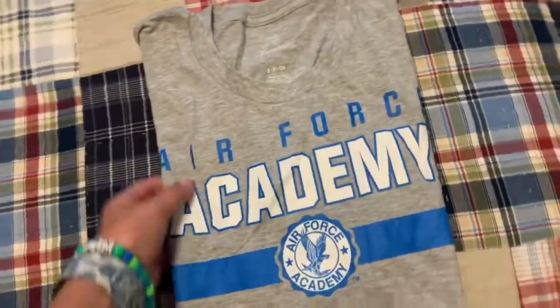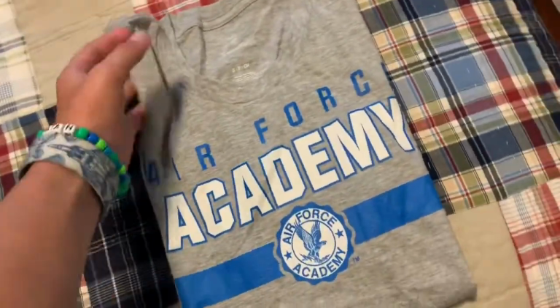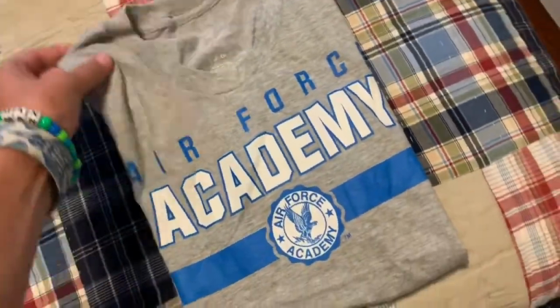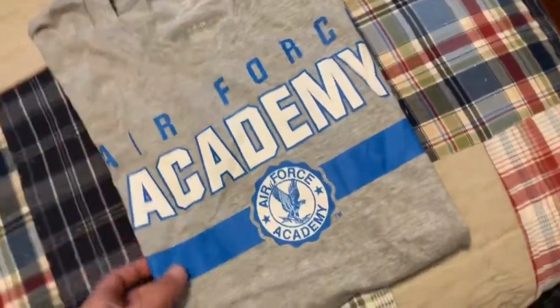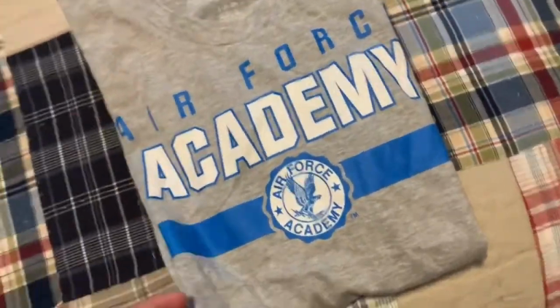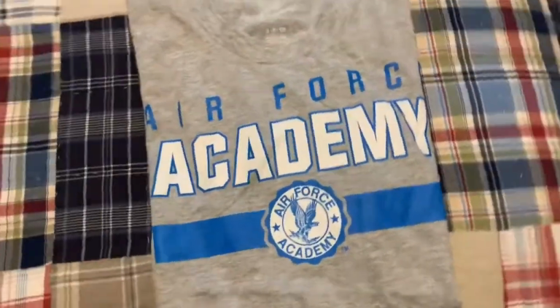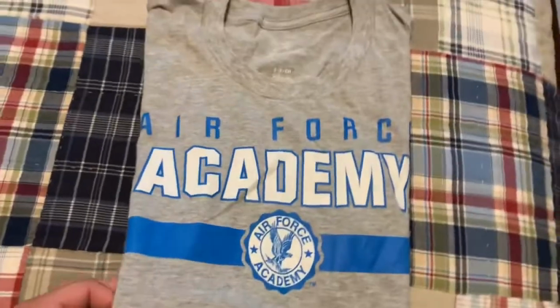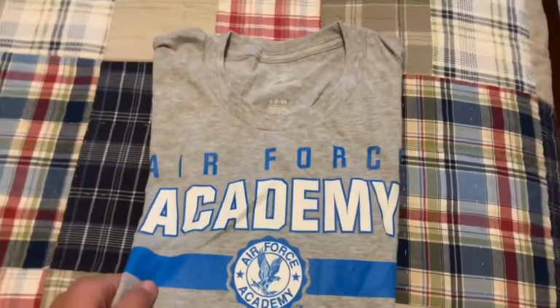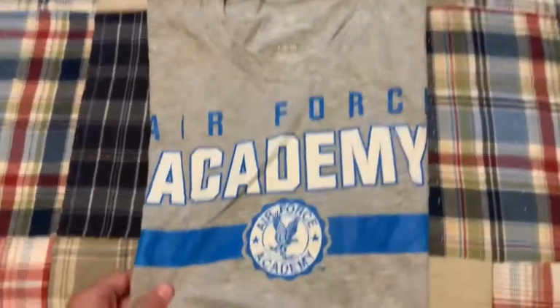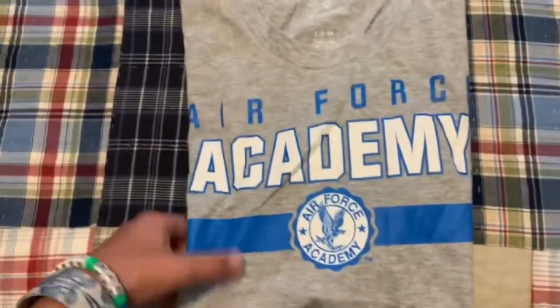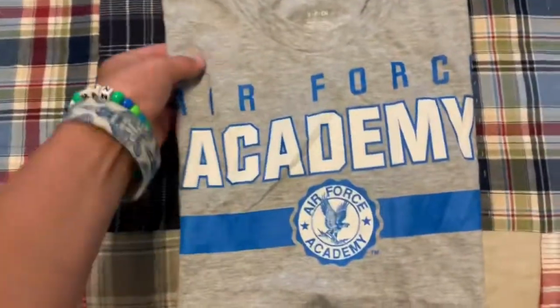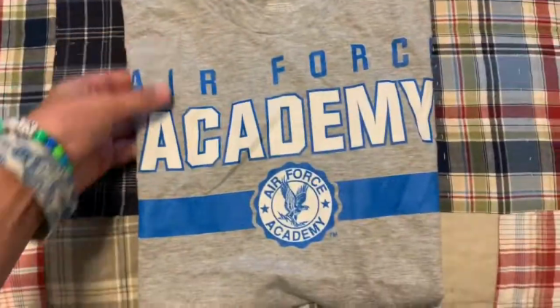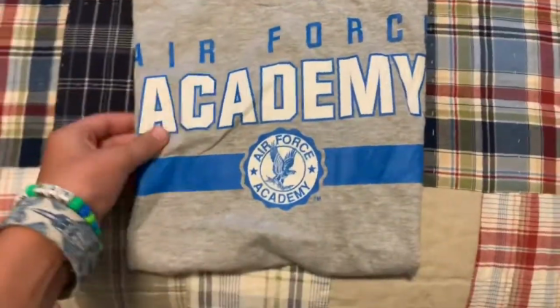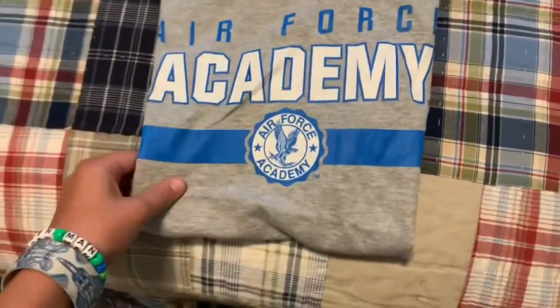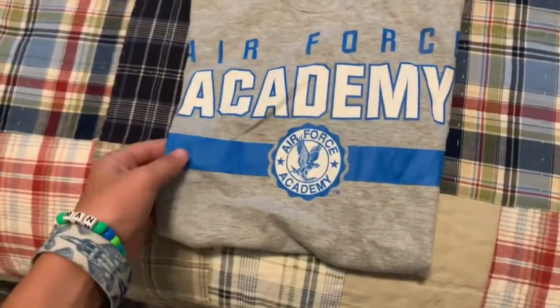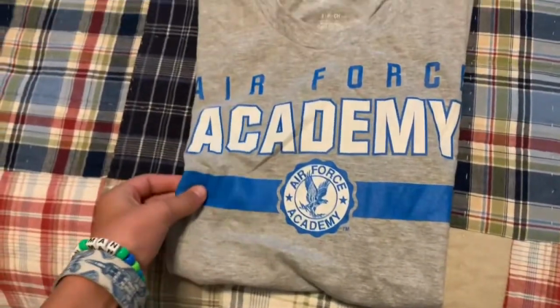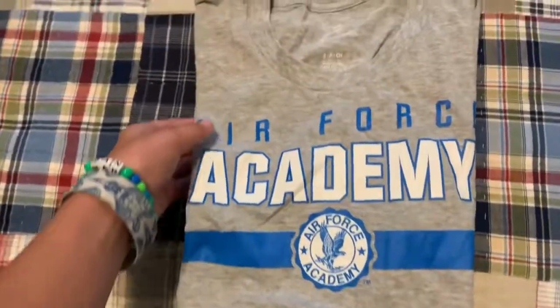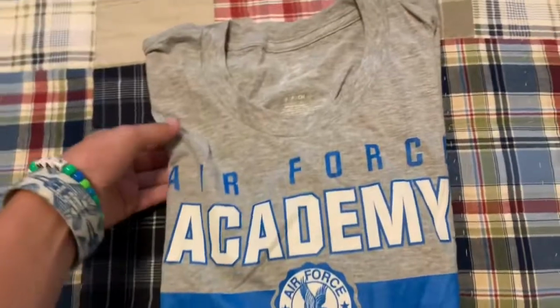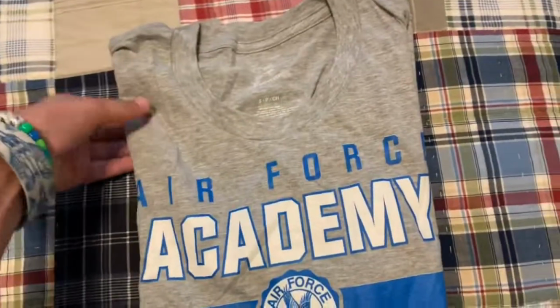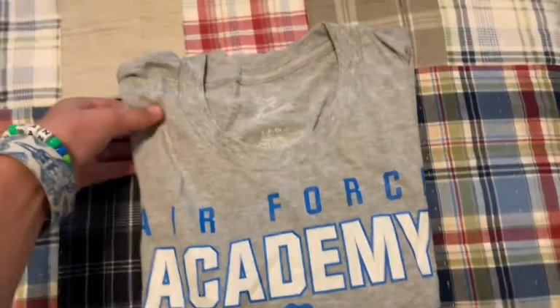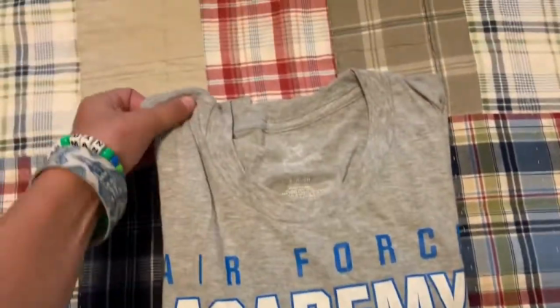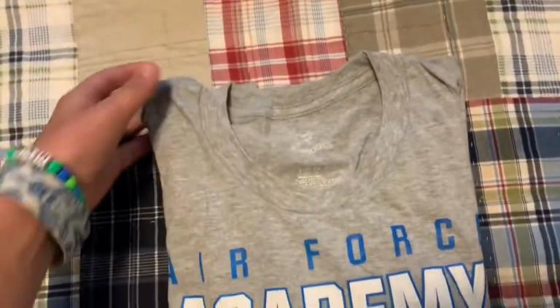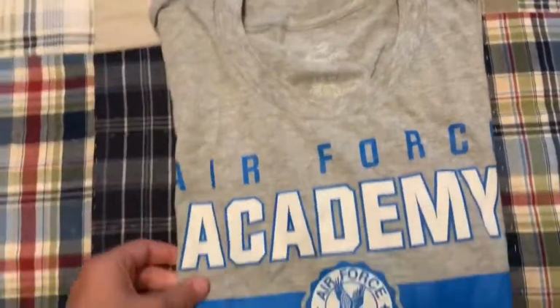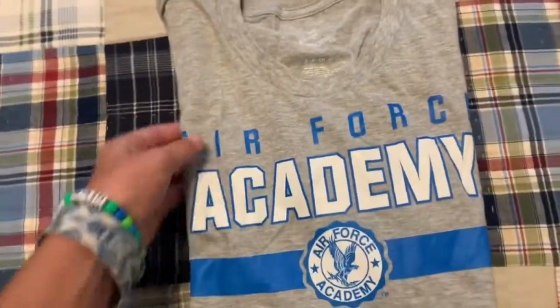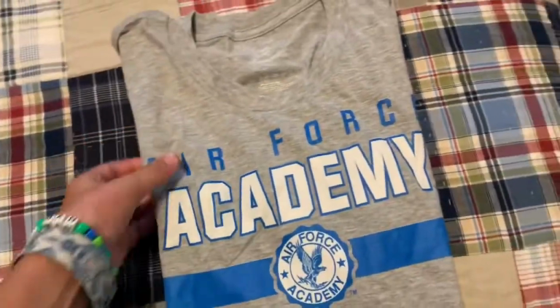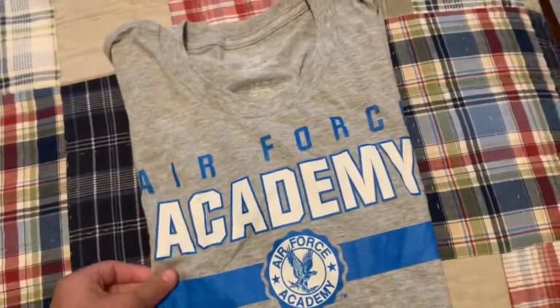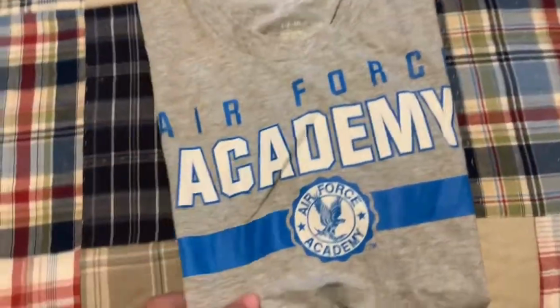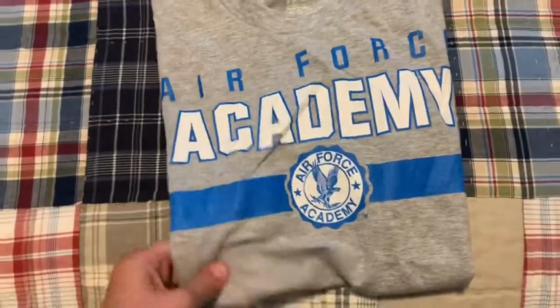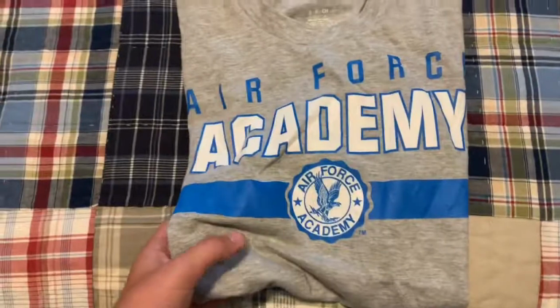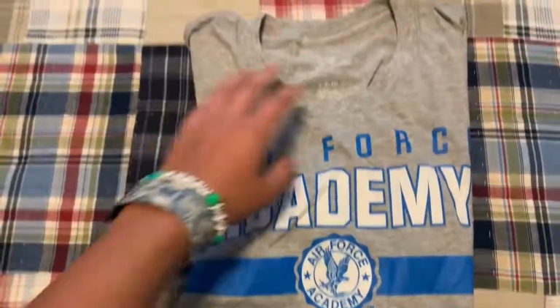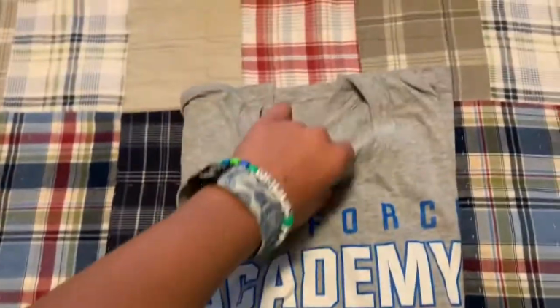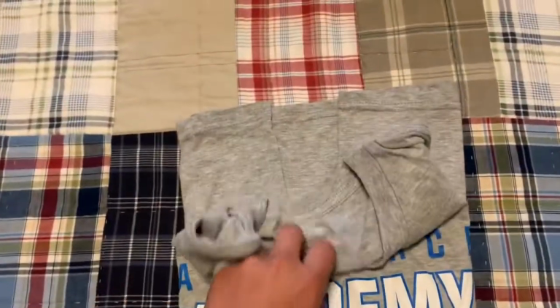The third thing is this Air Force Academy t-shirt, which I thought was really cool. I'm actually going to be wearing this on my first day of school, which I'm really excited about. It's super comfortable and super soft.